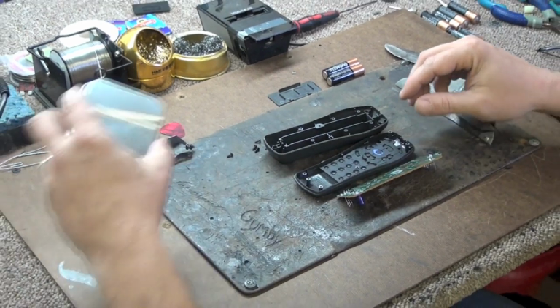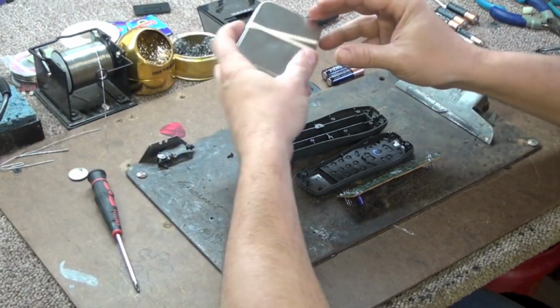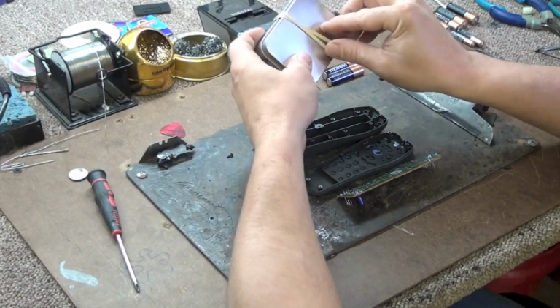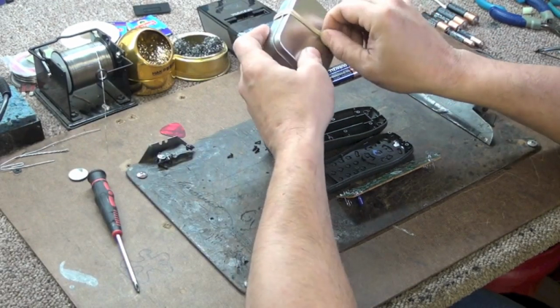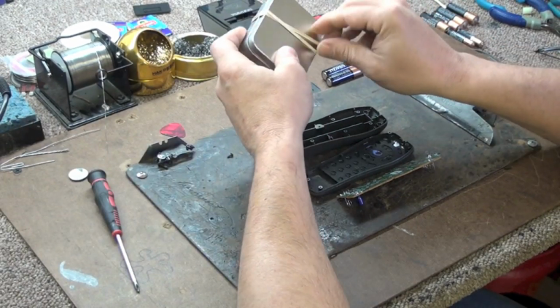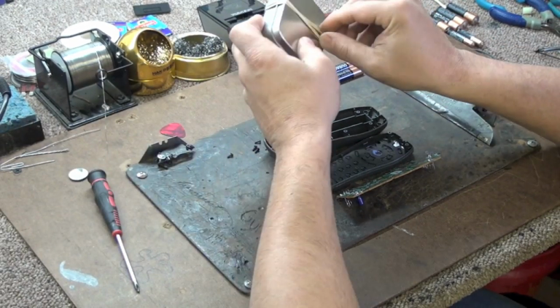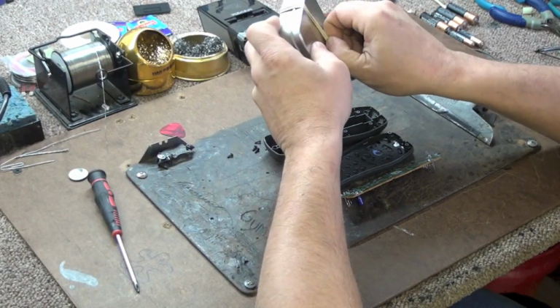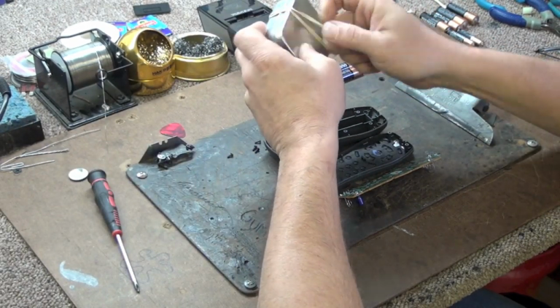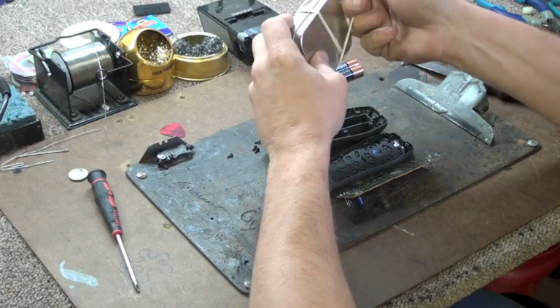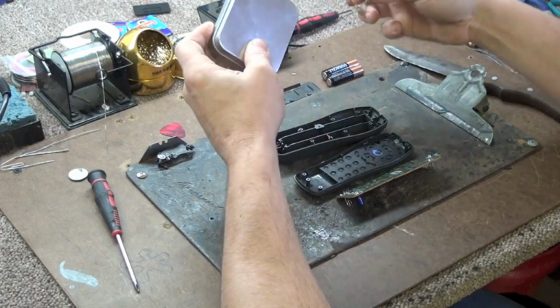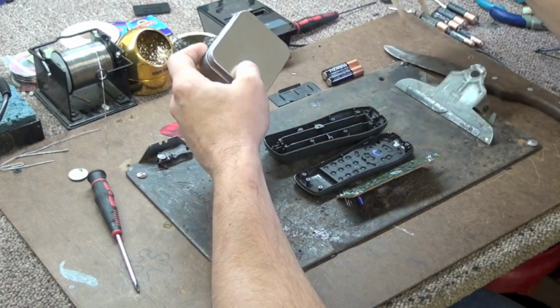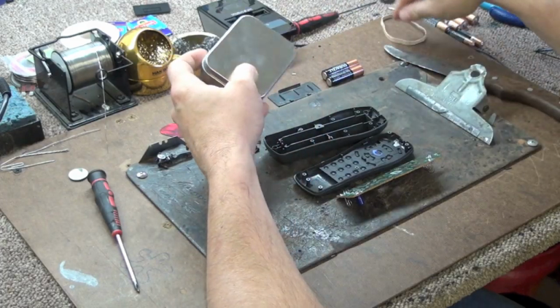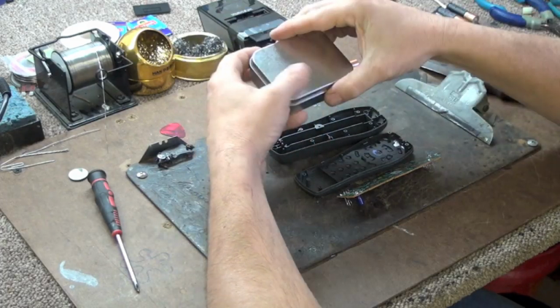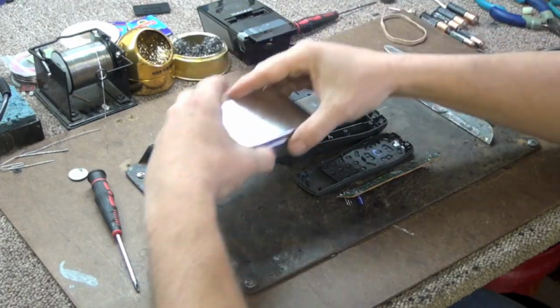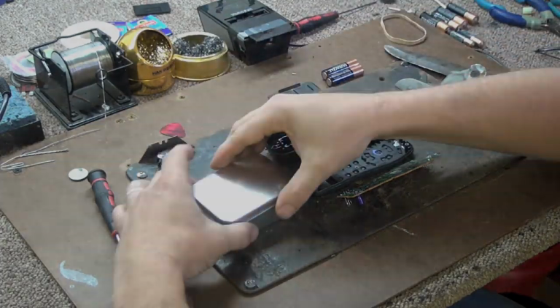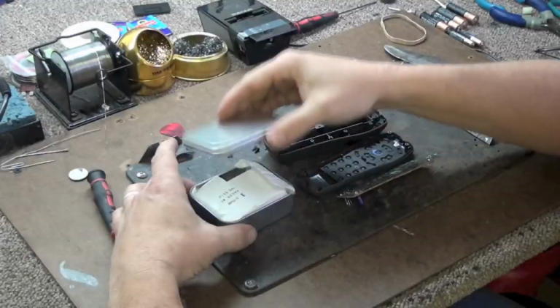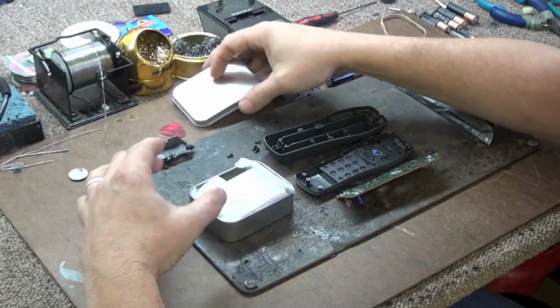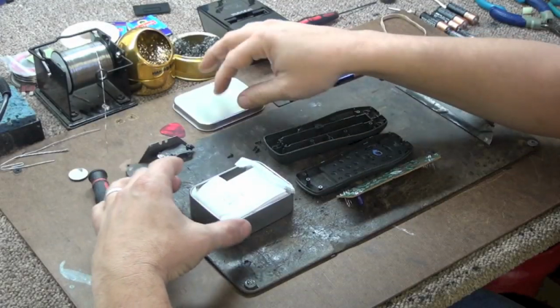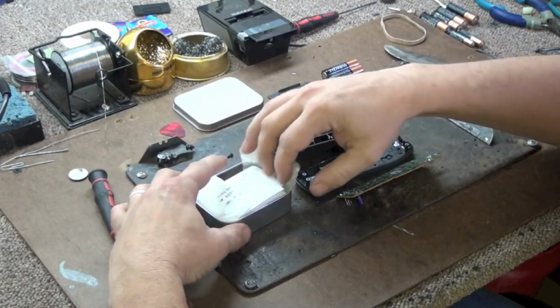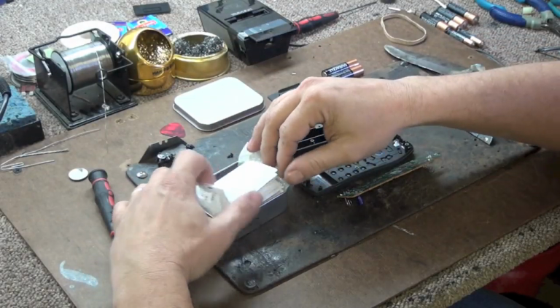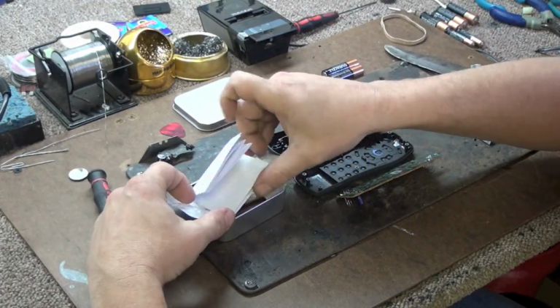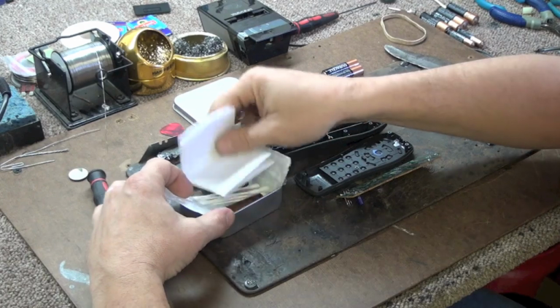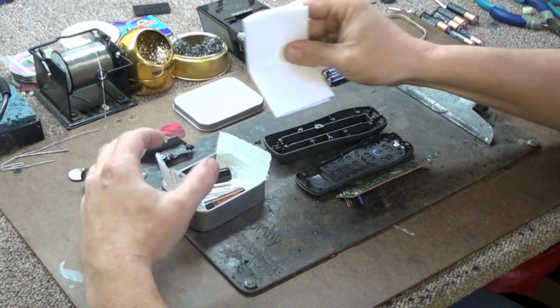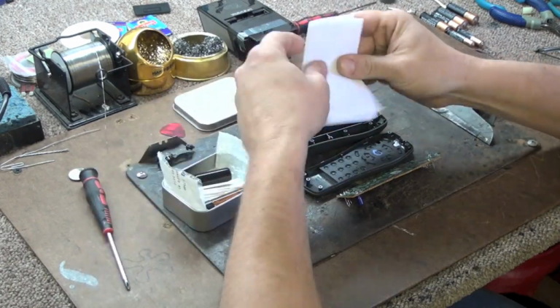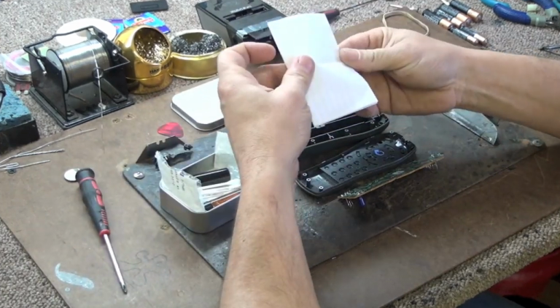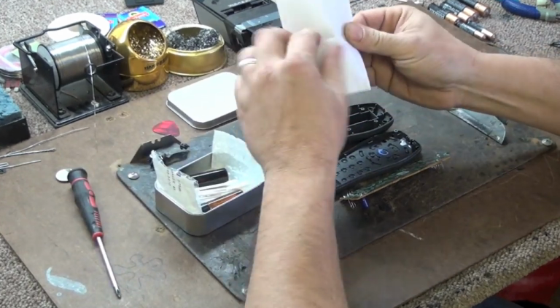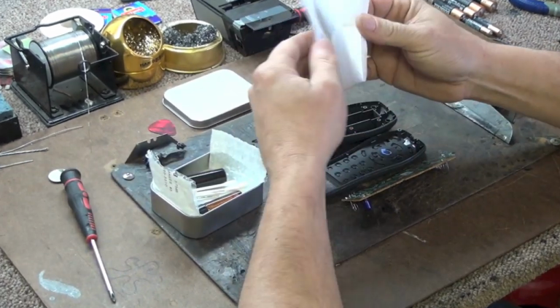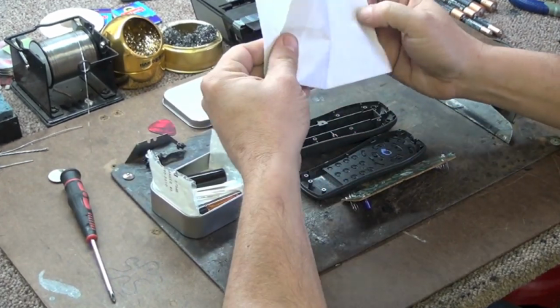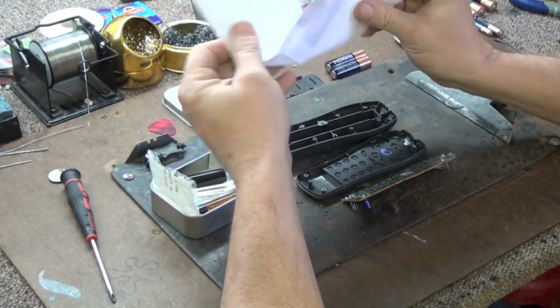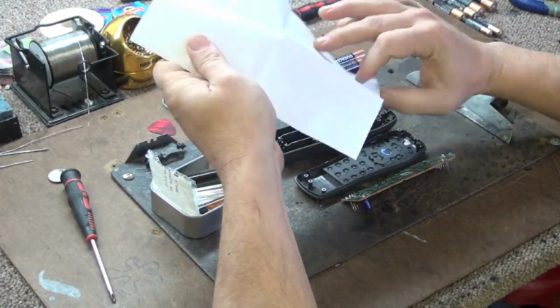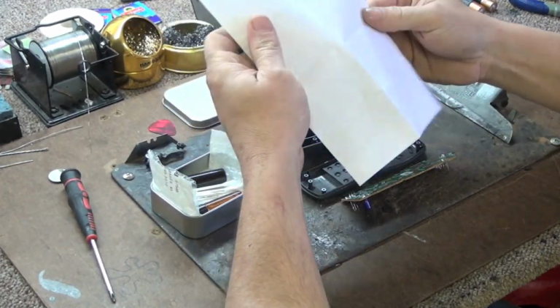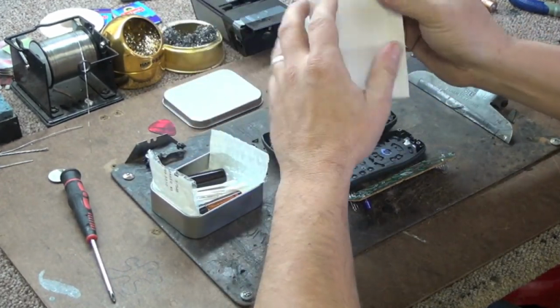Now you have the whole remote control laid out in front of you. It is now time to unbox the keypad repair kit. The keypad repair kit comes with instructions, q-tips, cleaning solution, and conductive paint.